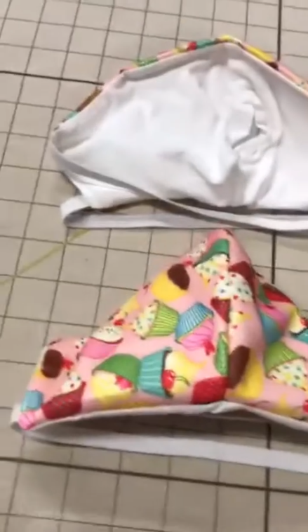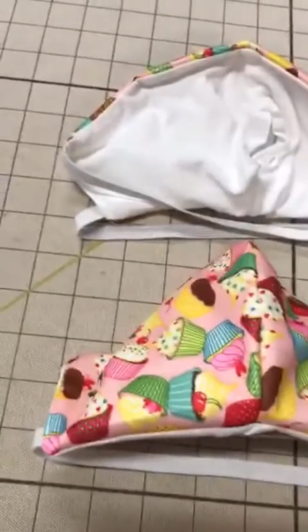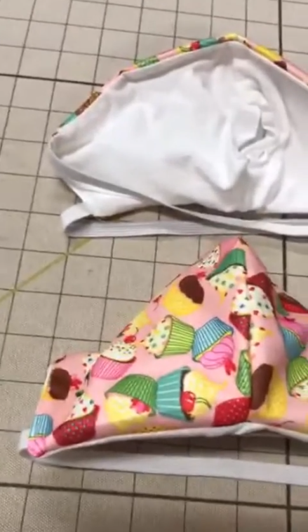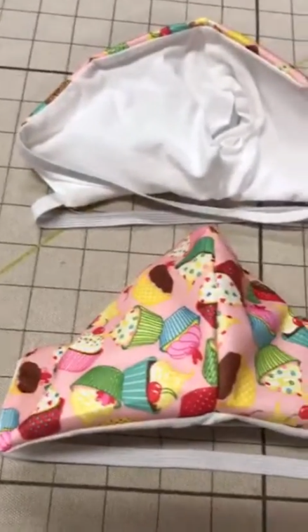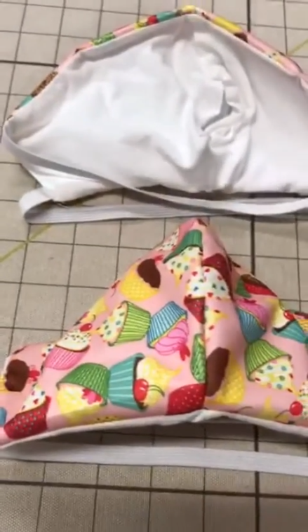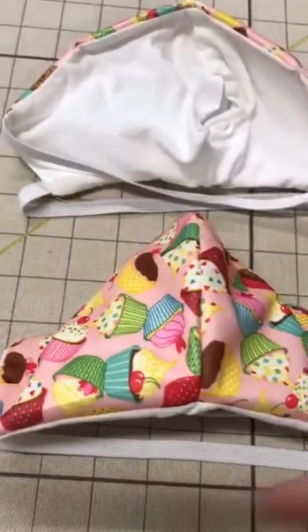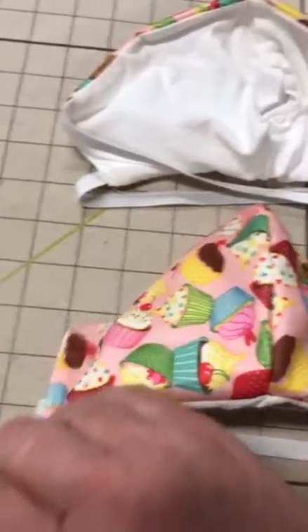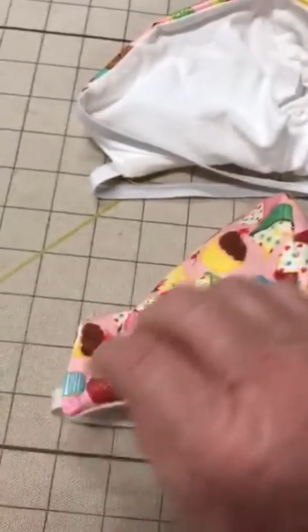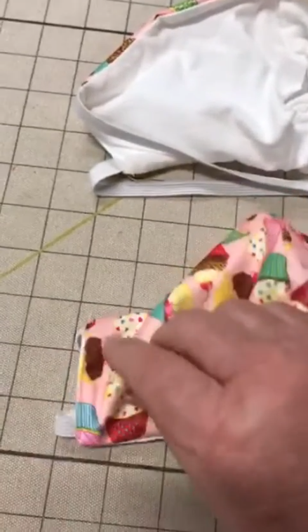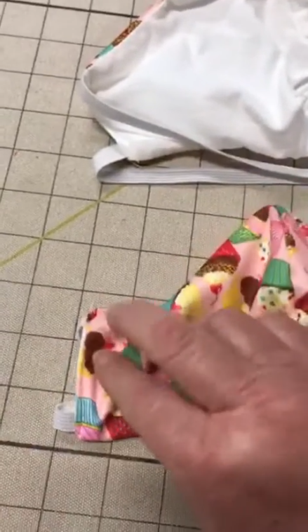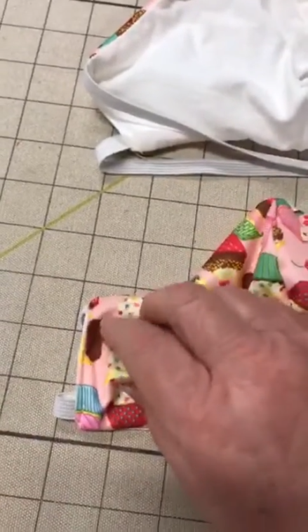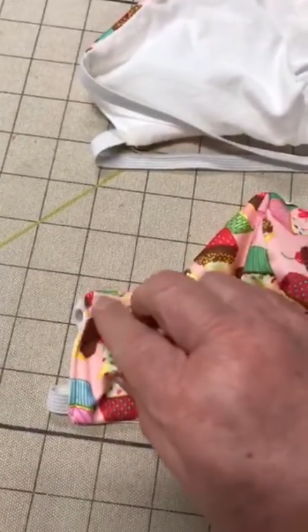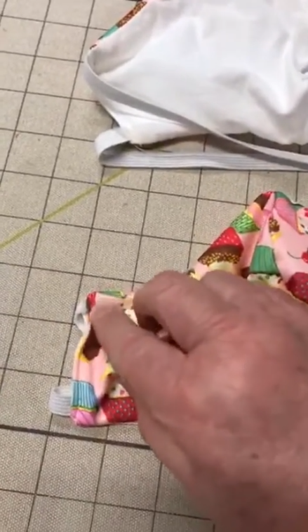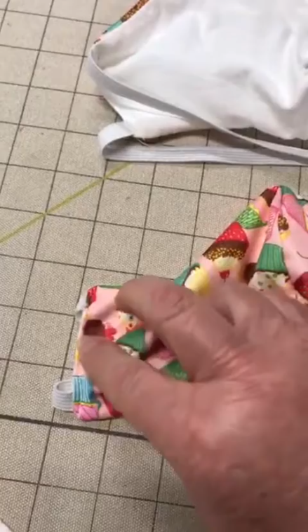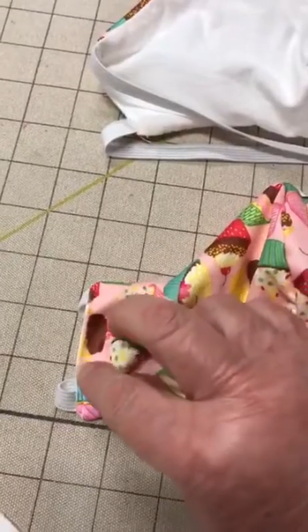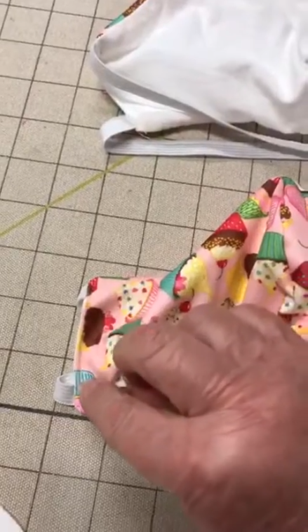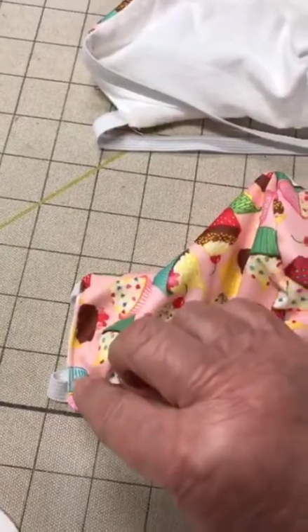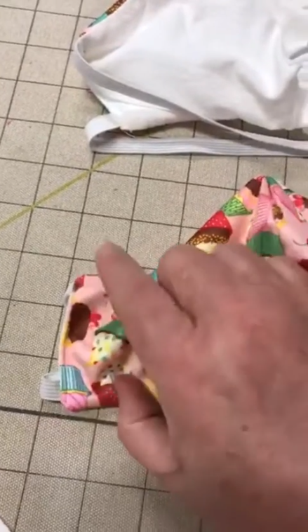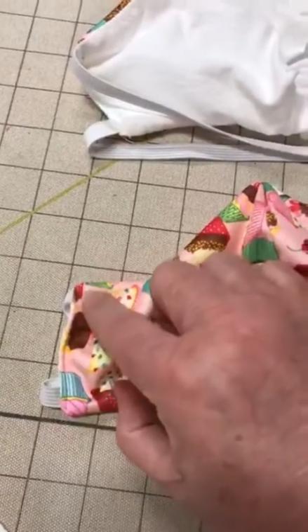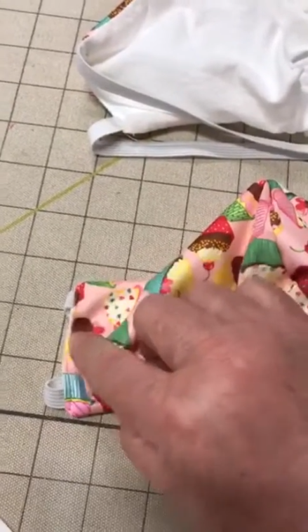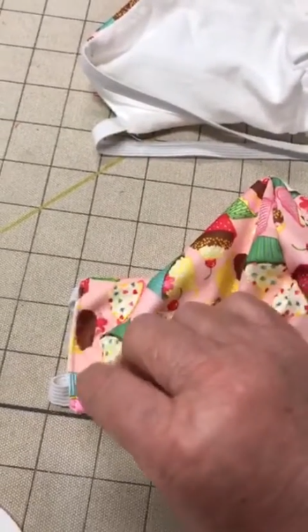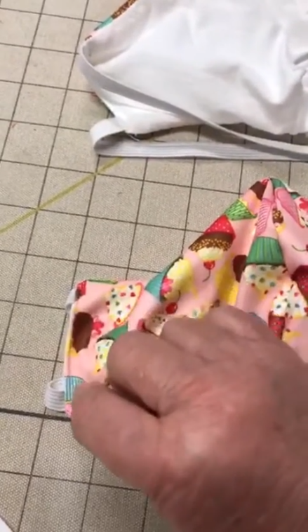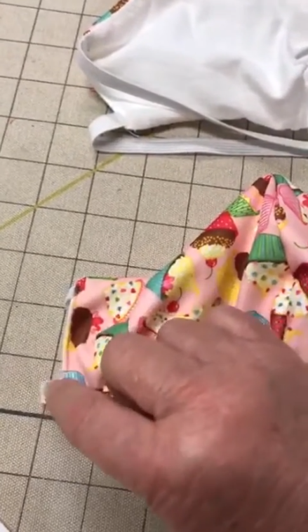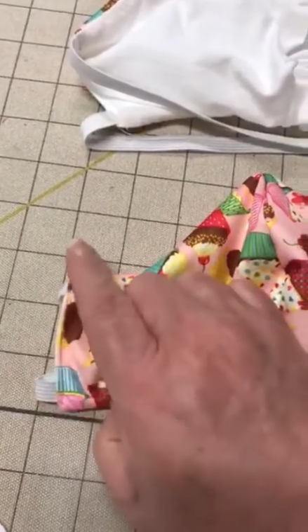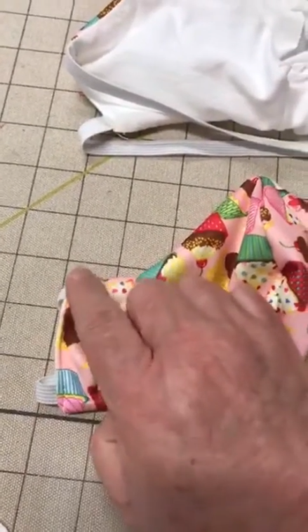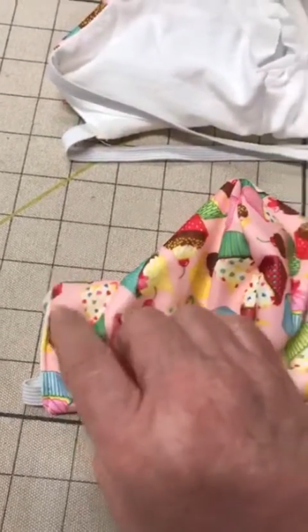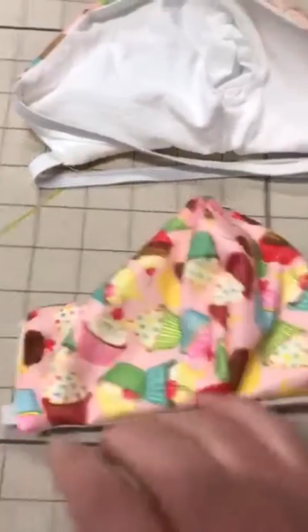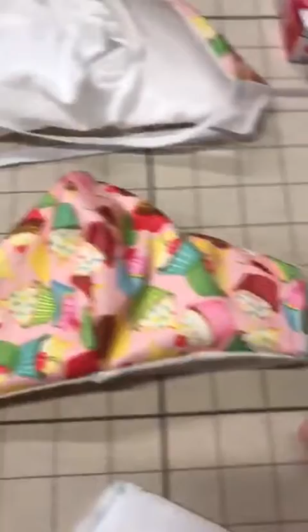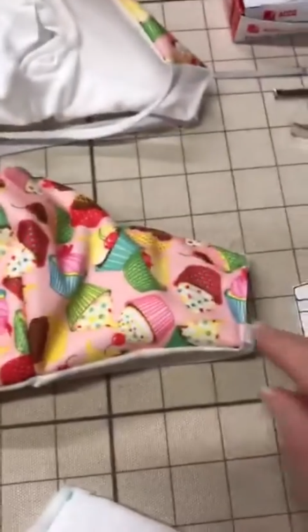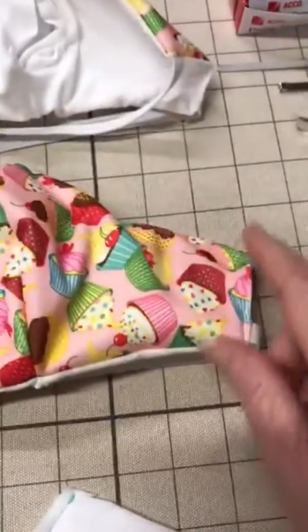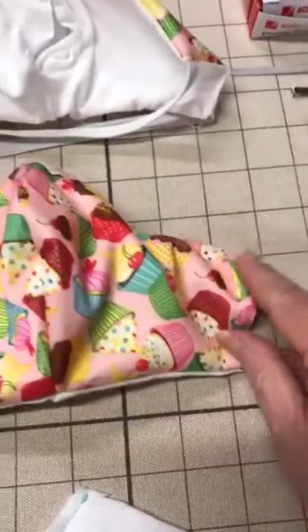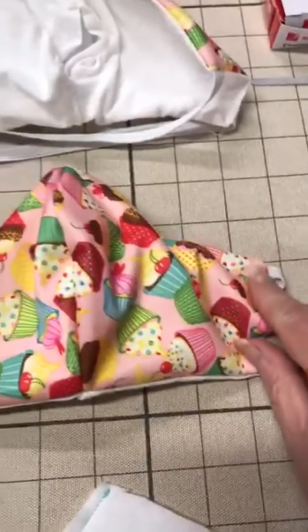You then flip the mask inside out and you make another stitch just to reinforce that elastic into the seam on both sides.